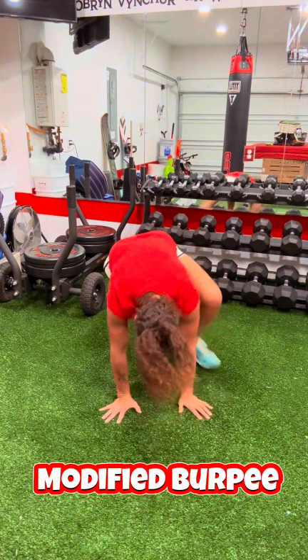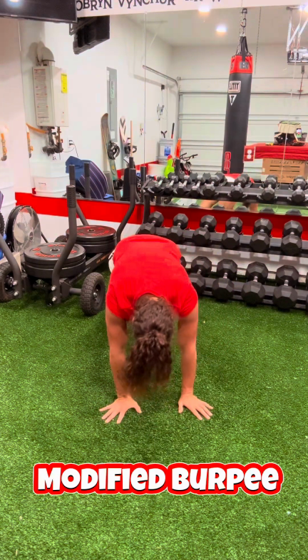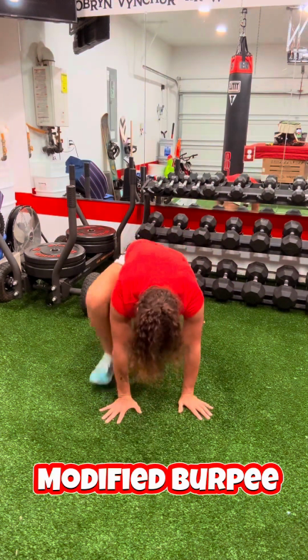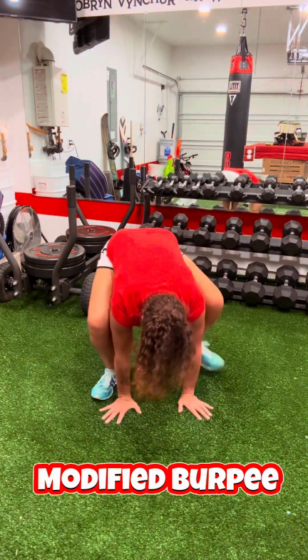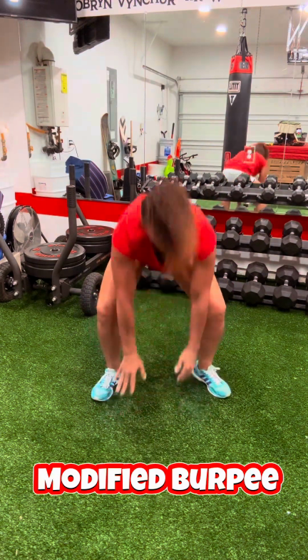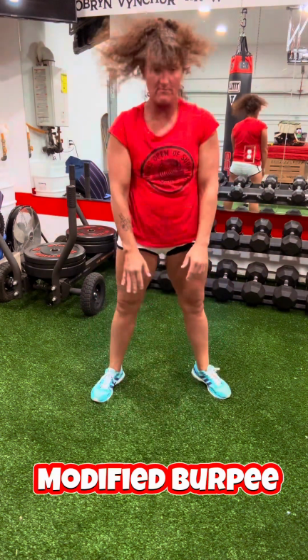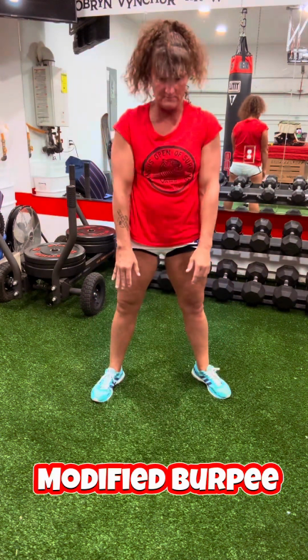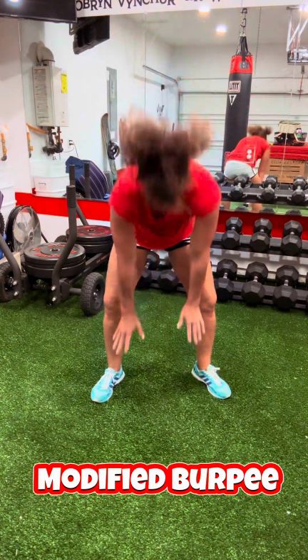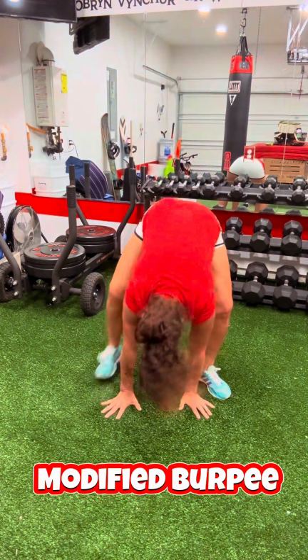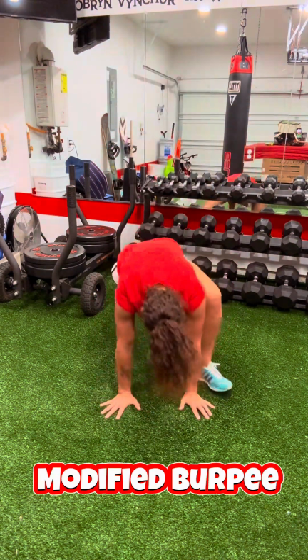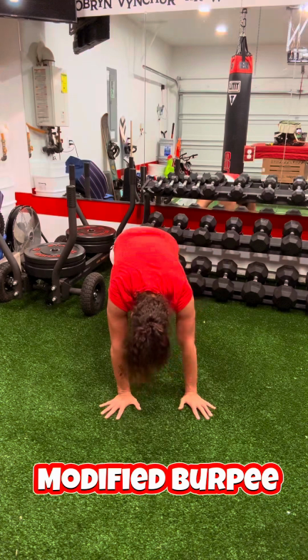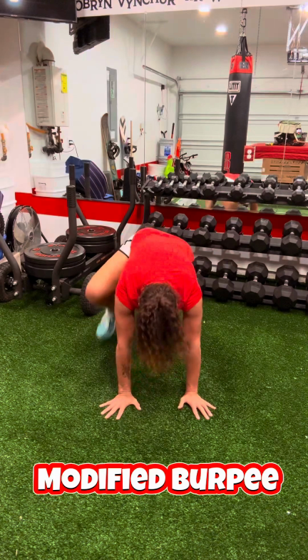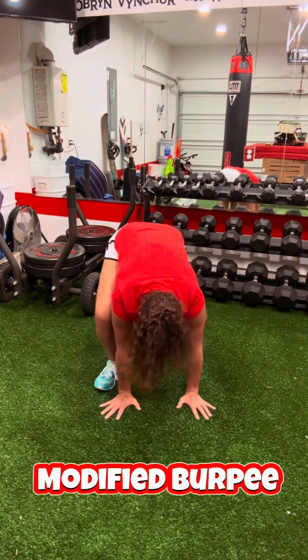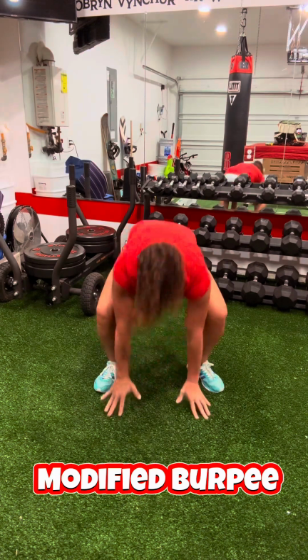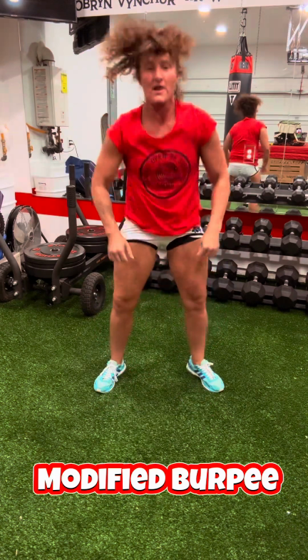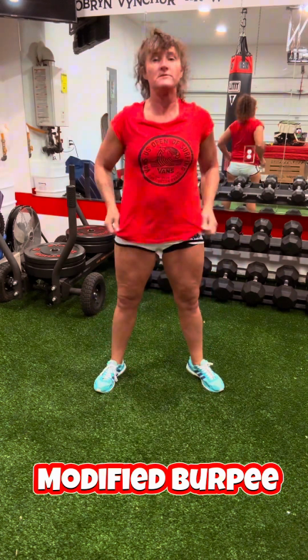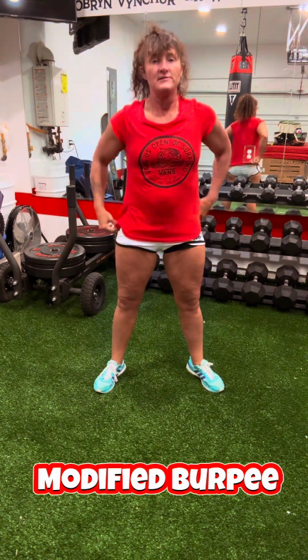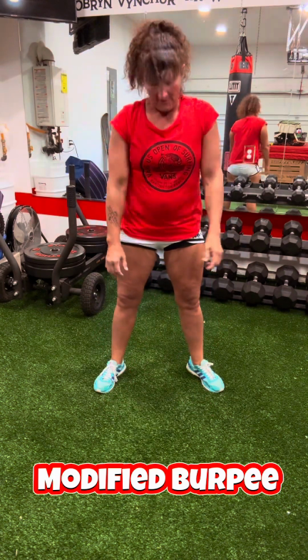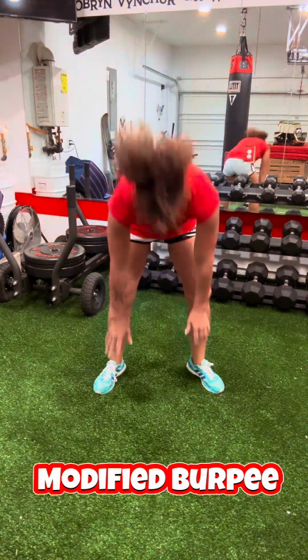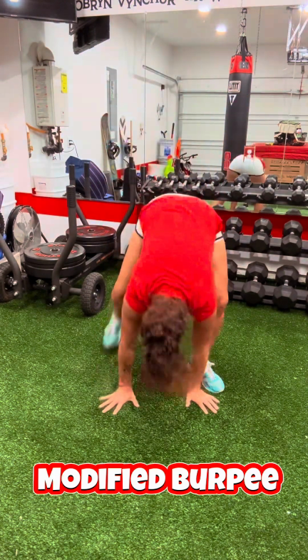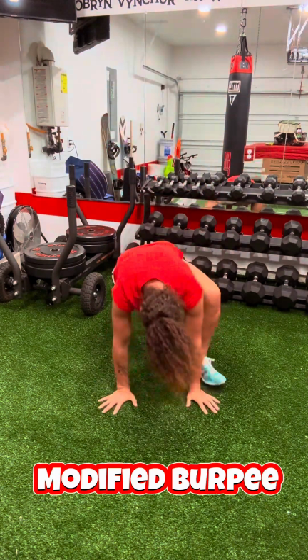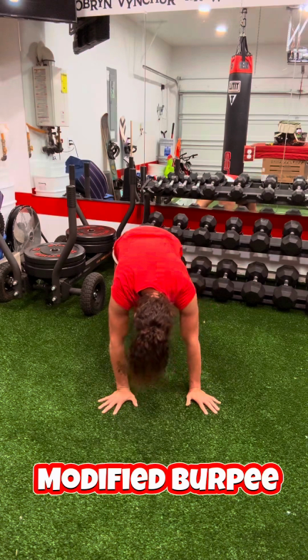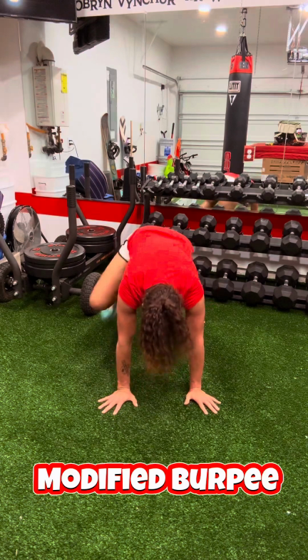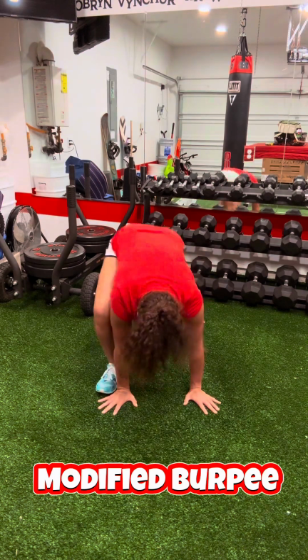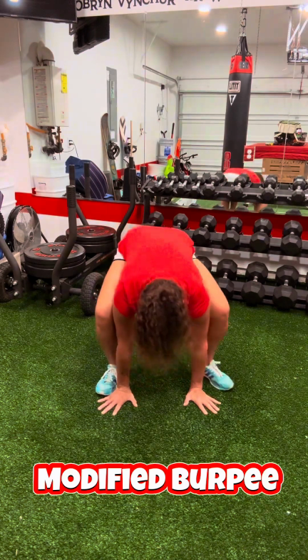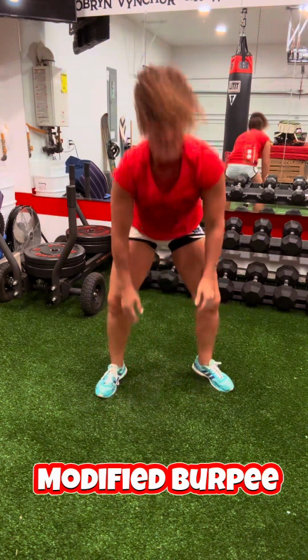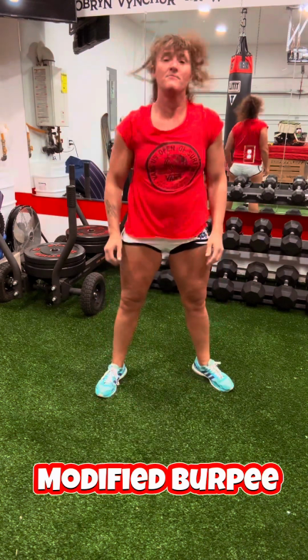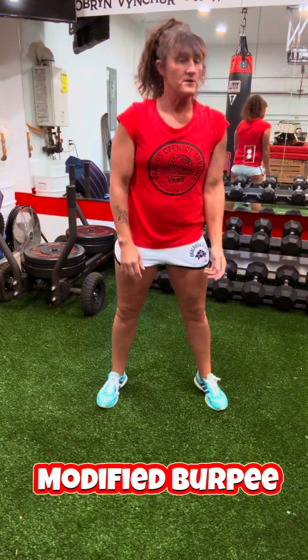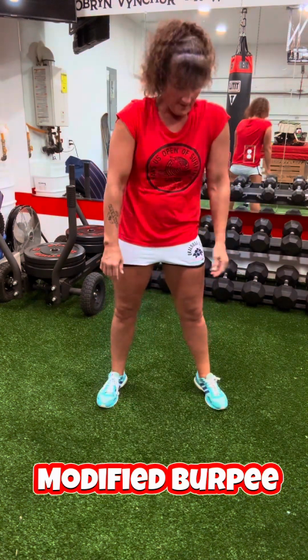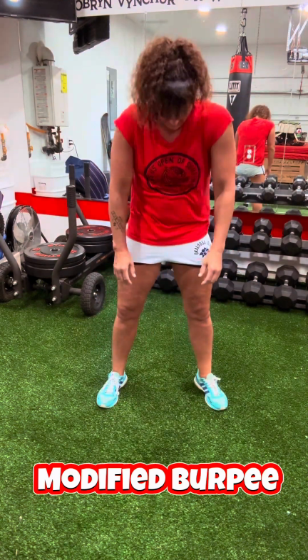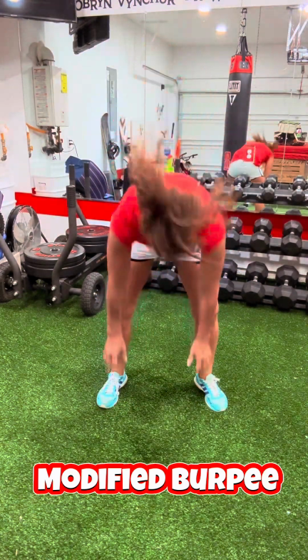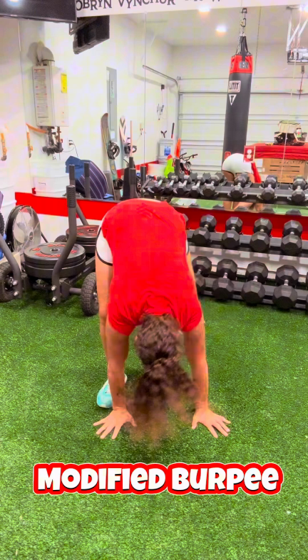I'm starting here with modified burpees. All I'm doing is bringing my hands down to the floor, I go right left back, right left forward again, and stand up. This is good on the hips and you find a little bit of lower back work with that.